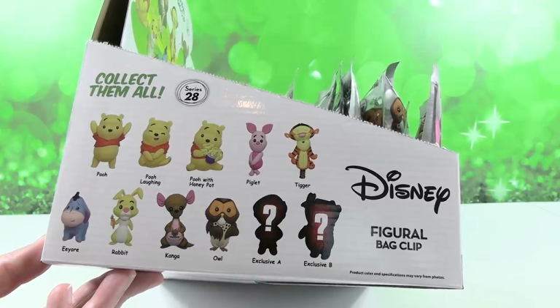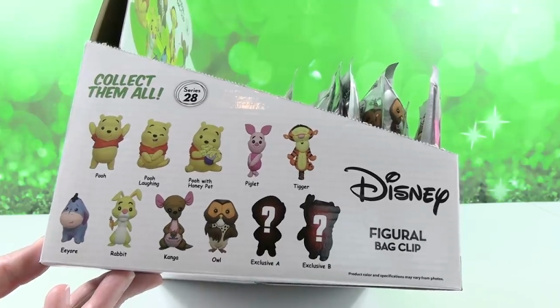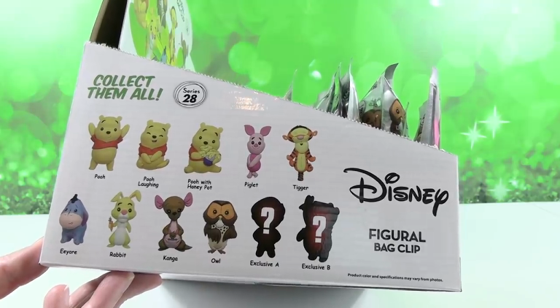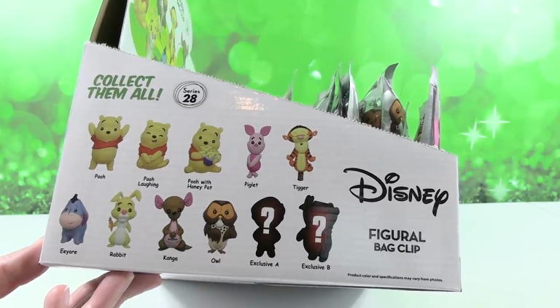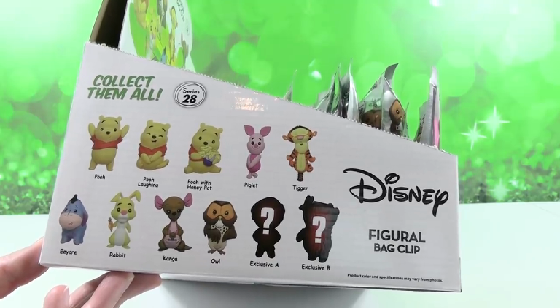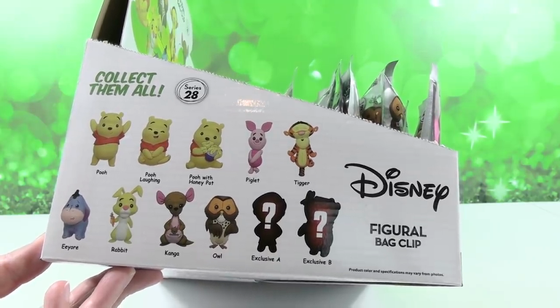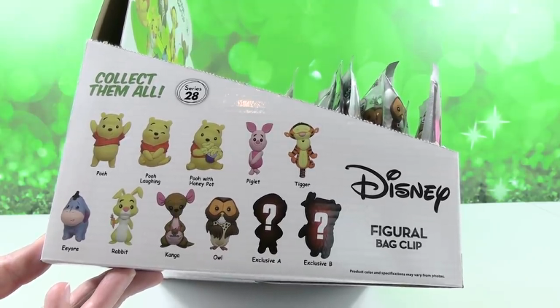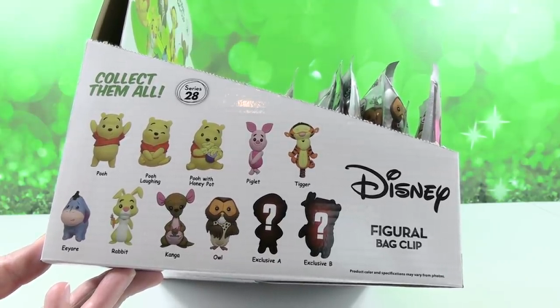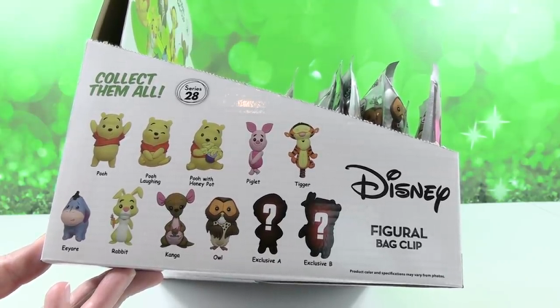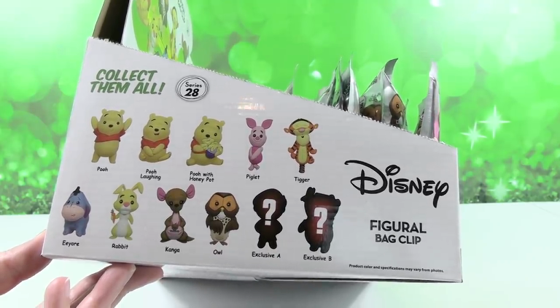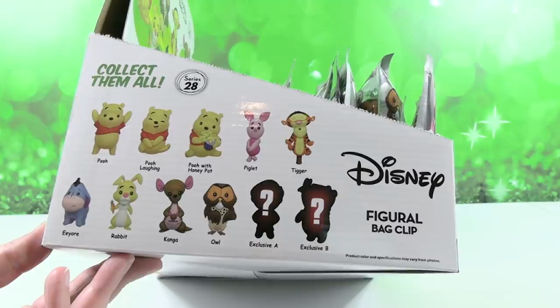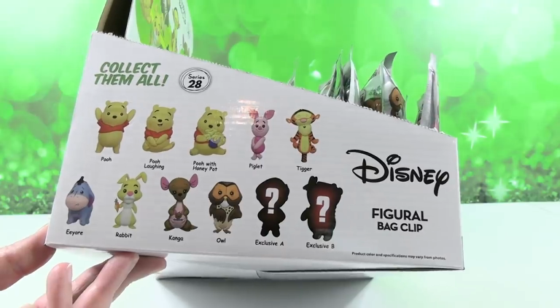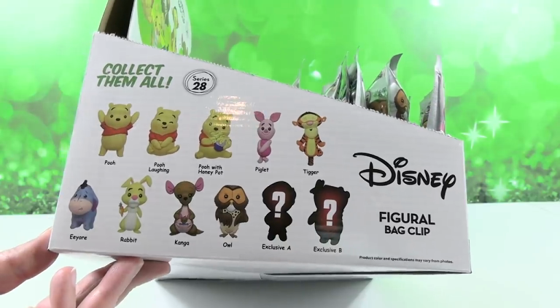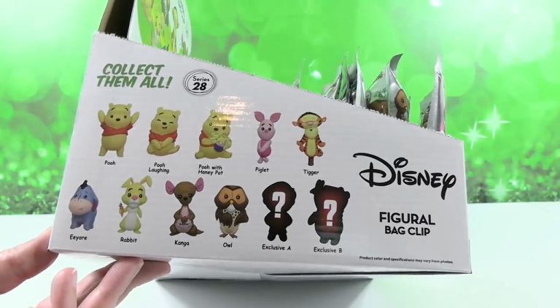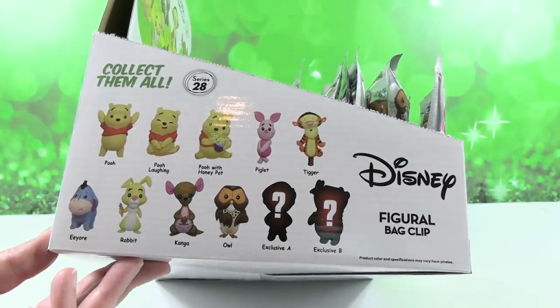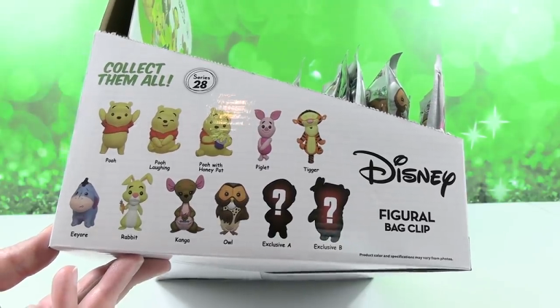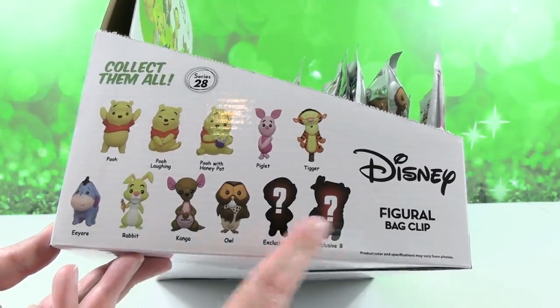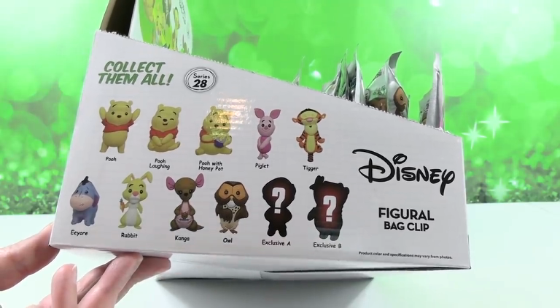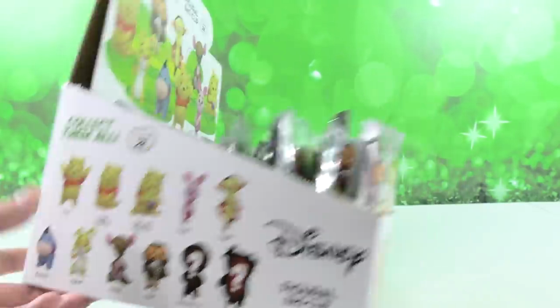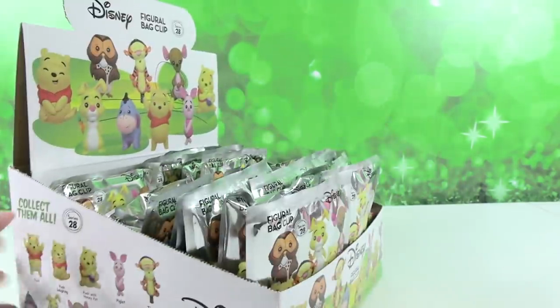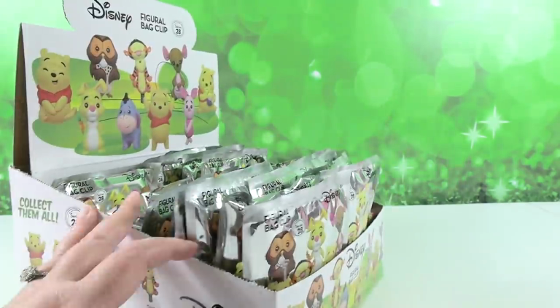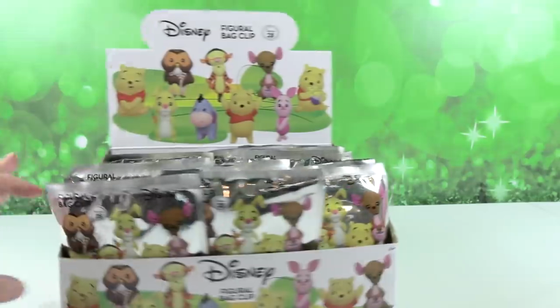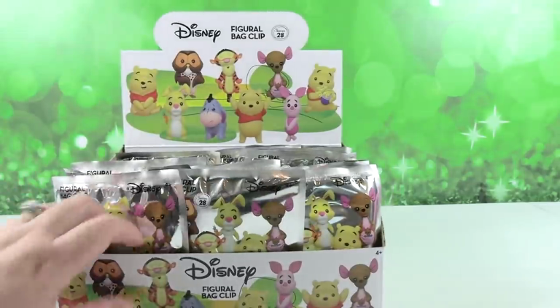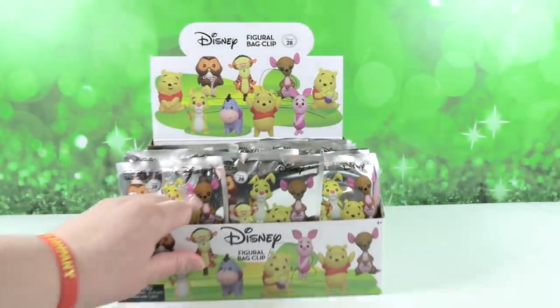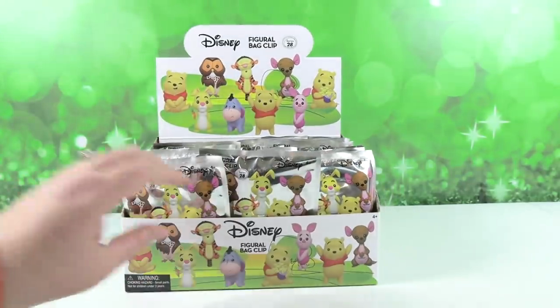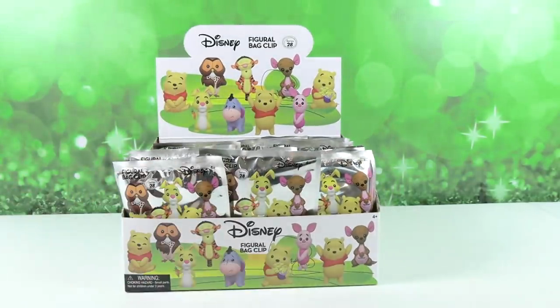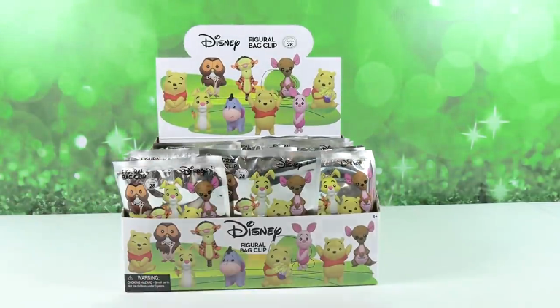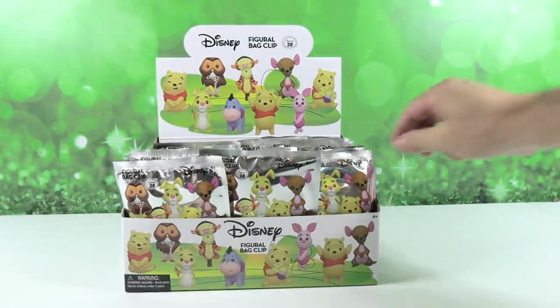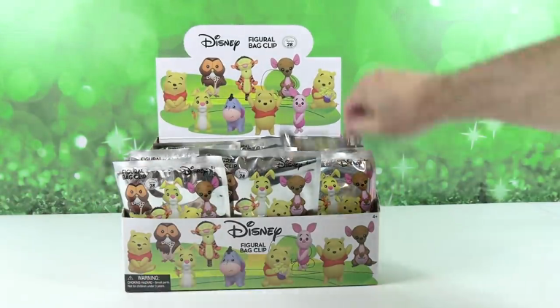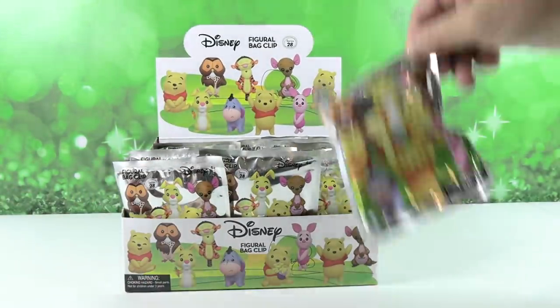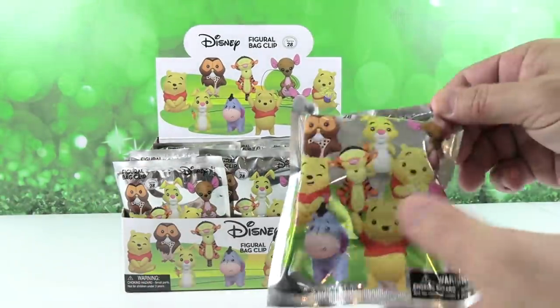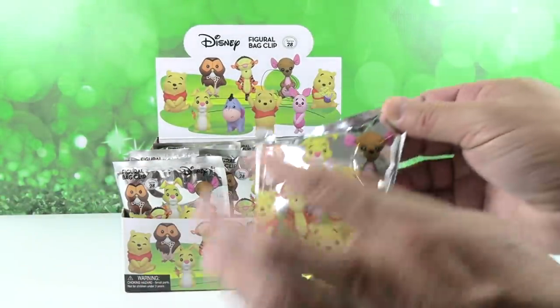Today we are on the hunt for a full set of Winnie the Pooh and Friends key rings. They are all pictured here including two exclusives. Let's see if we find the full set. Paul, go ahead and find yourself a highlighter pink Piglet.